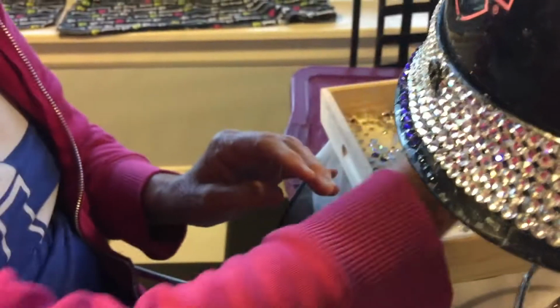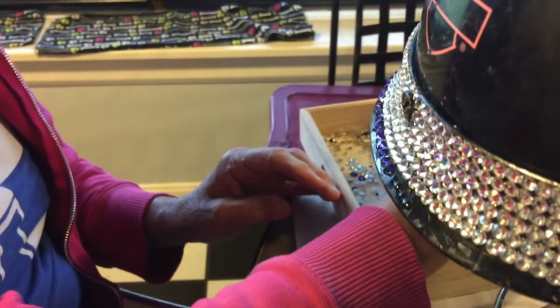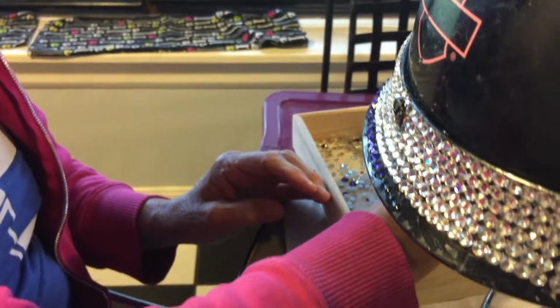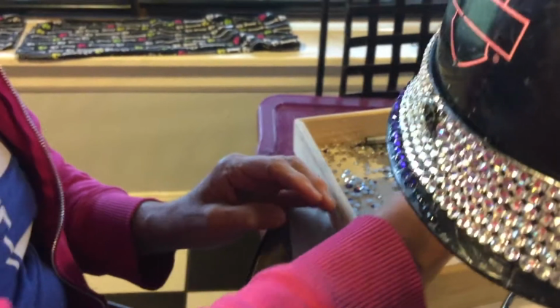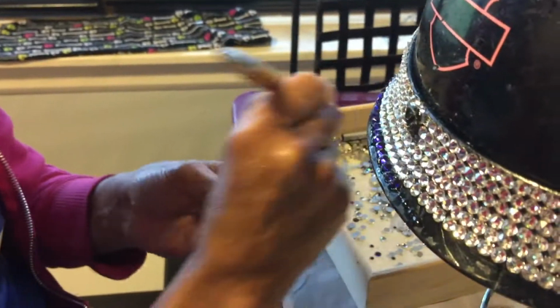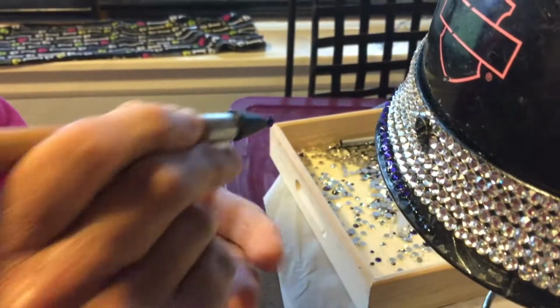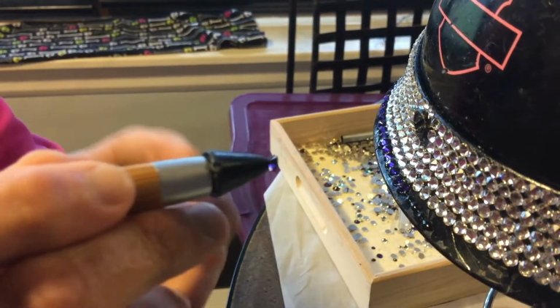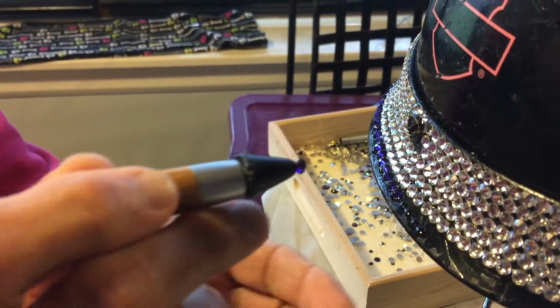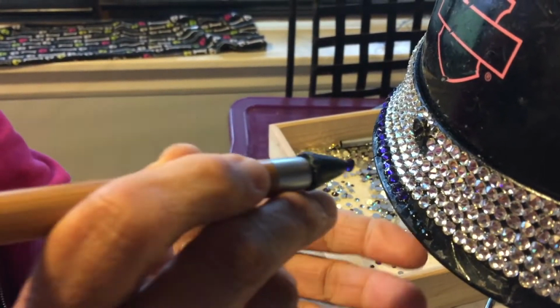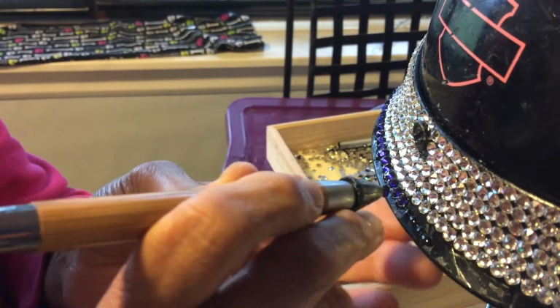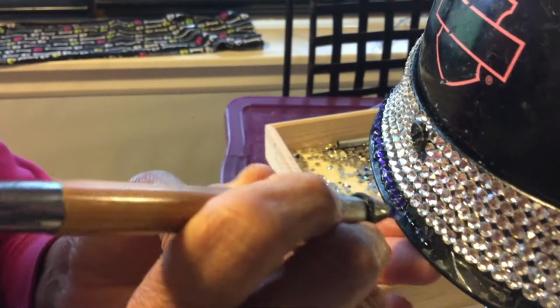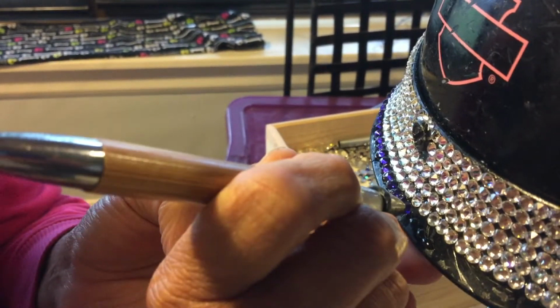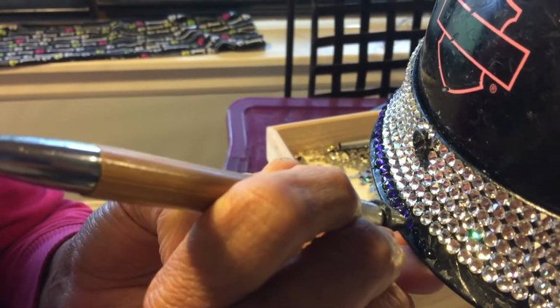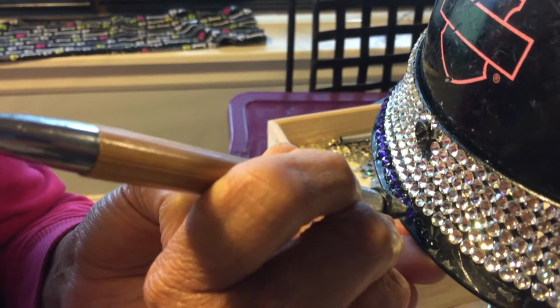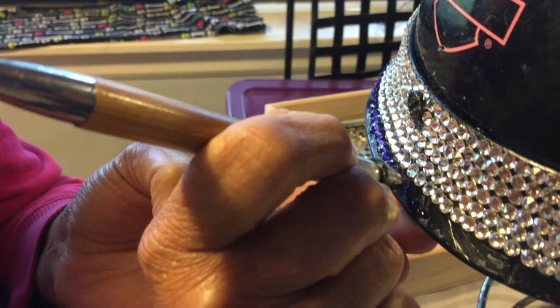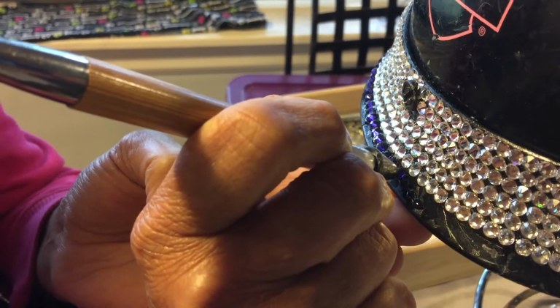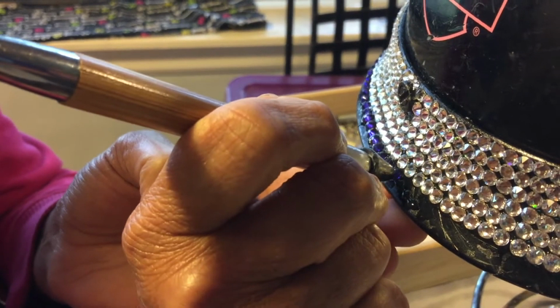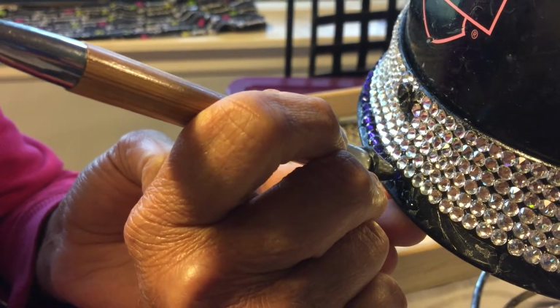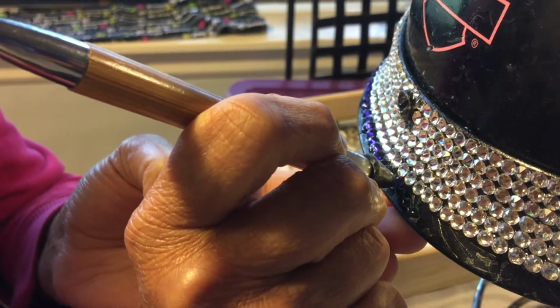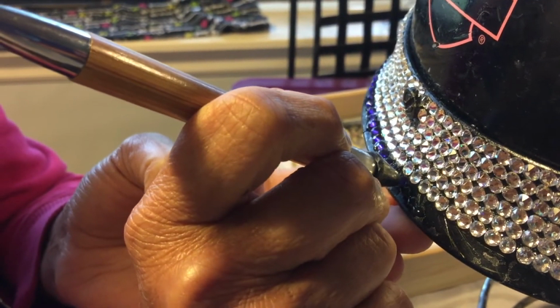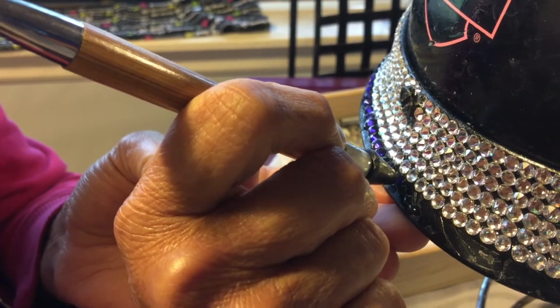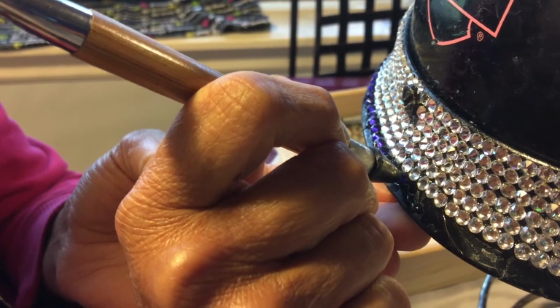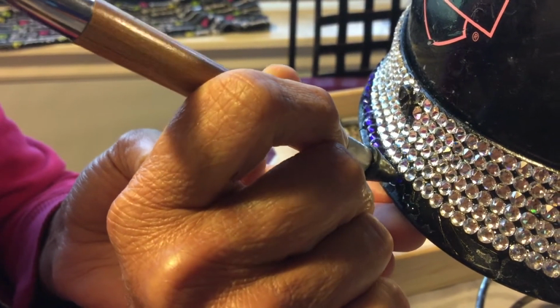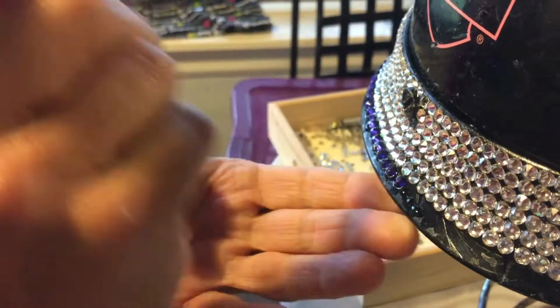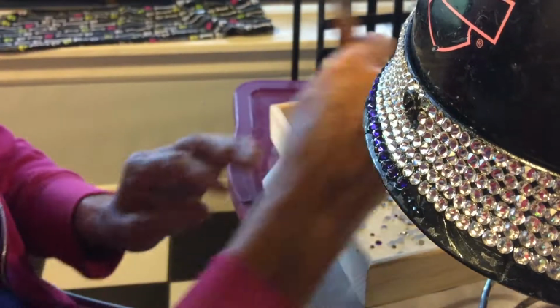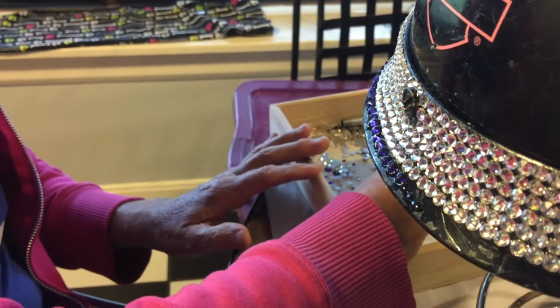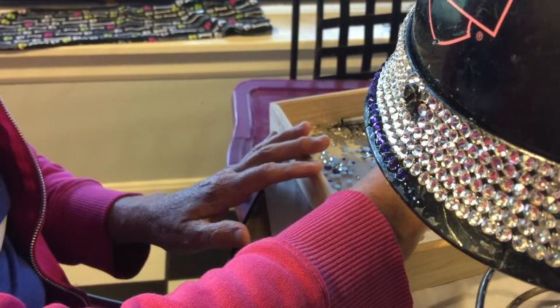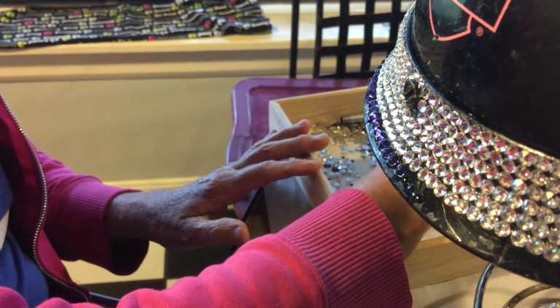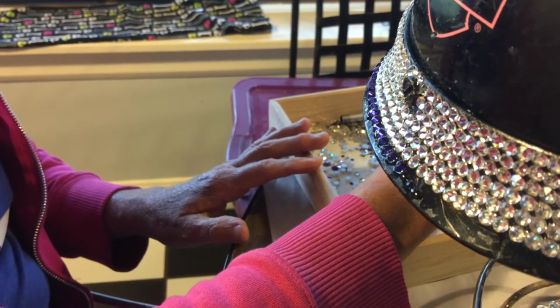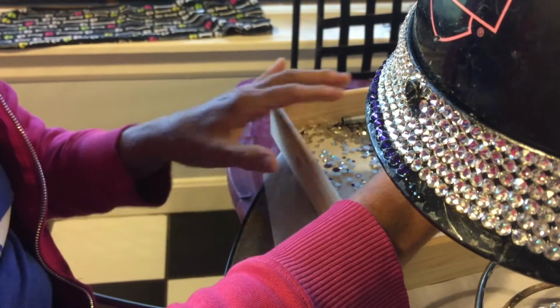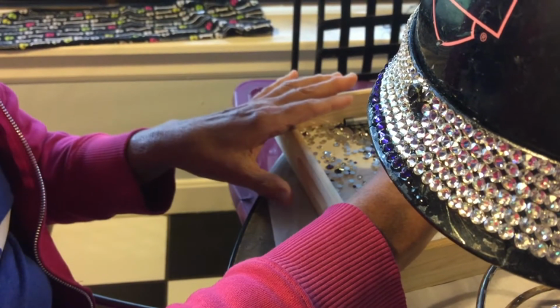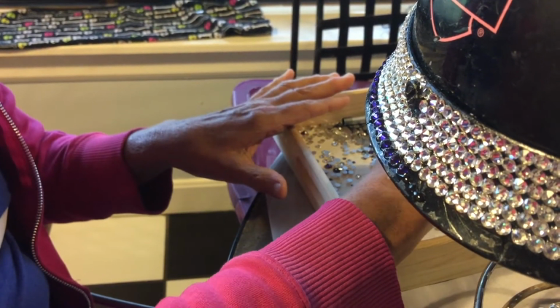And you just start placing them on. The rubber tip holds the crystal and picks it up. You place it where the glue is and then you just twist your tool. That makes it adhere to the glue.